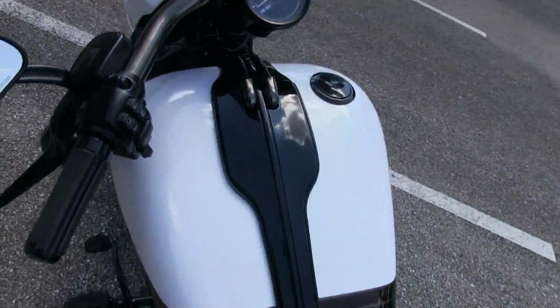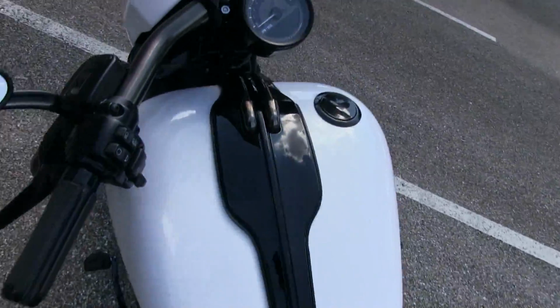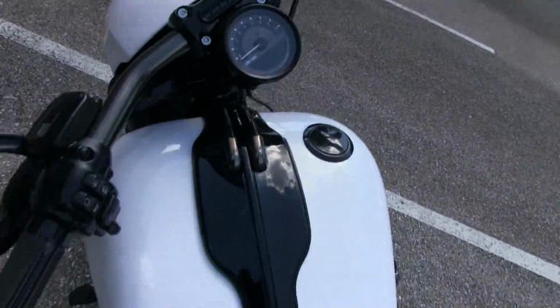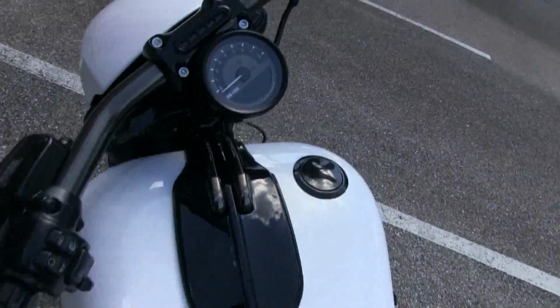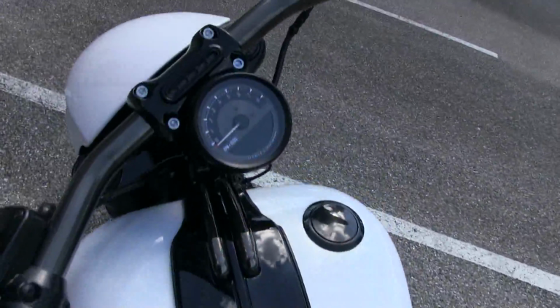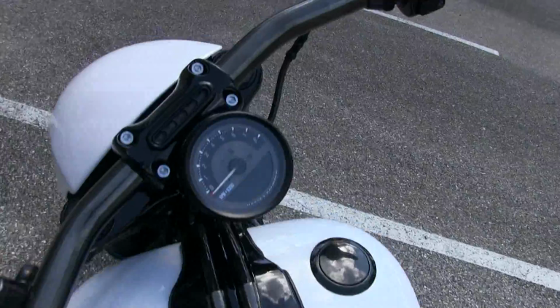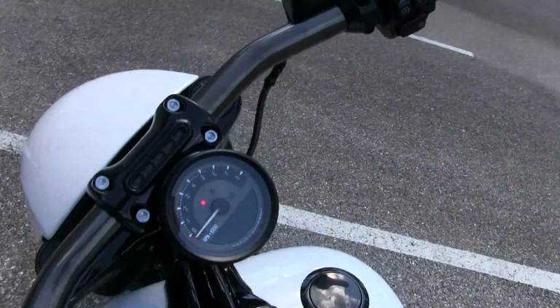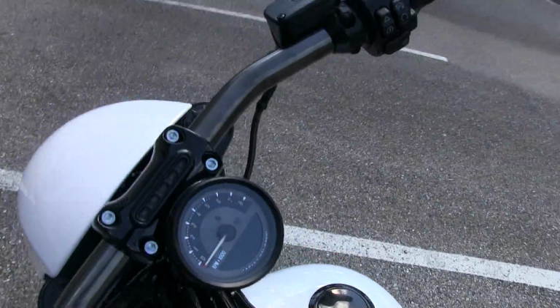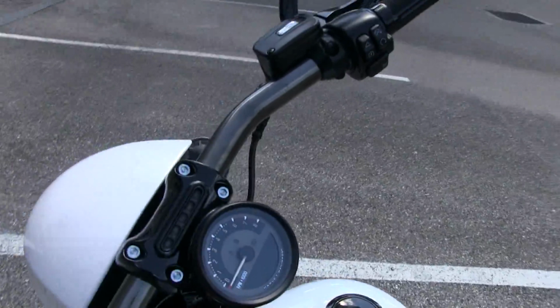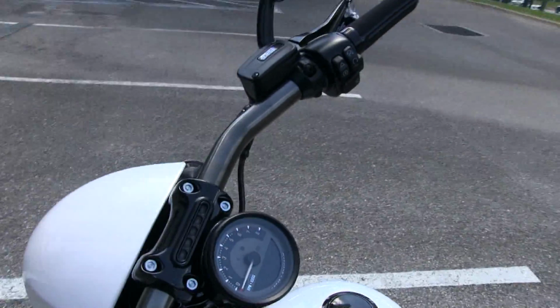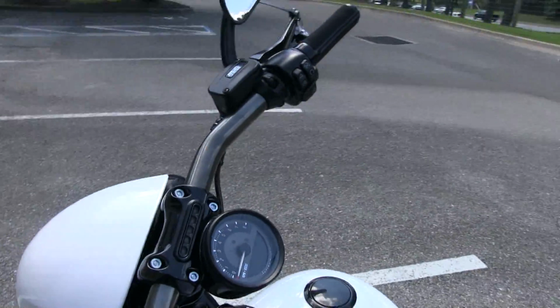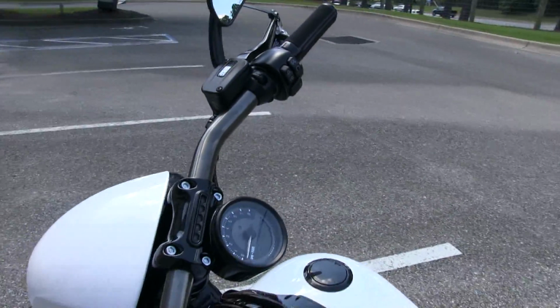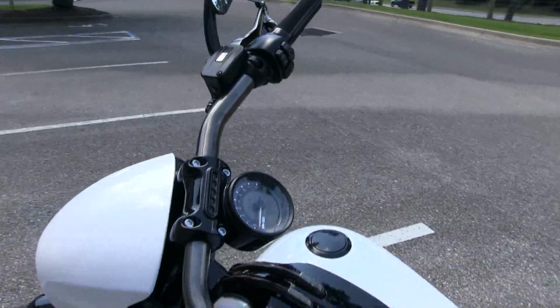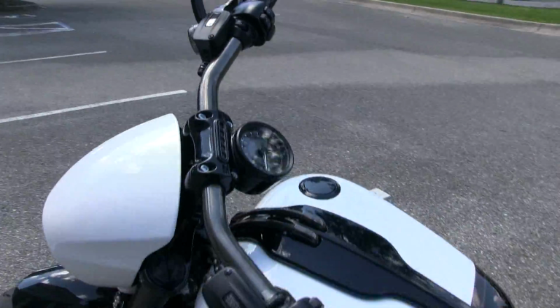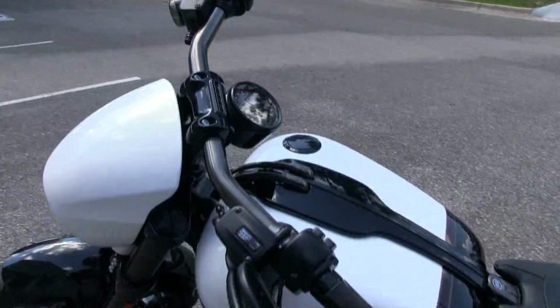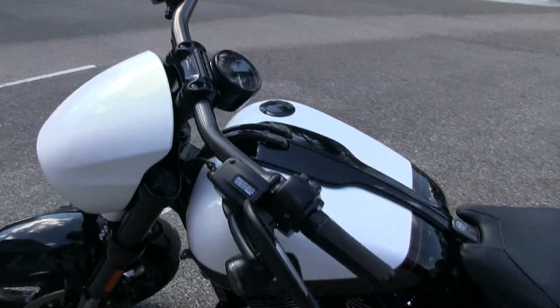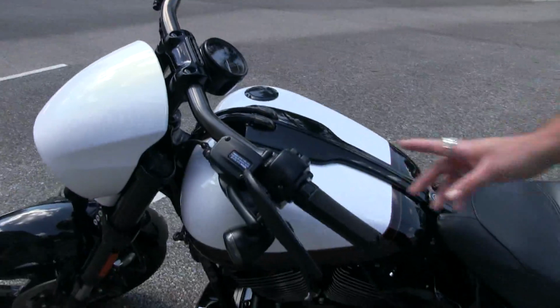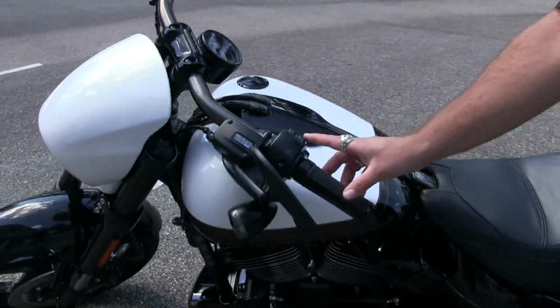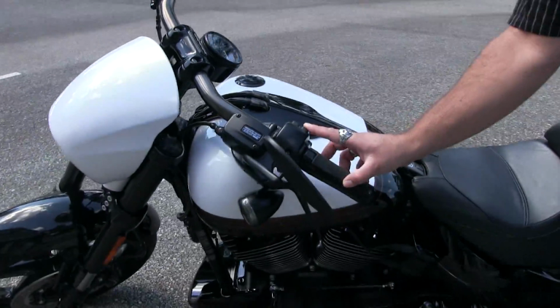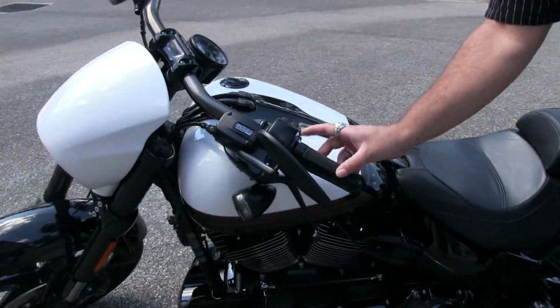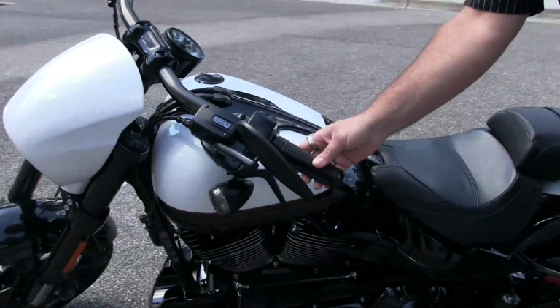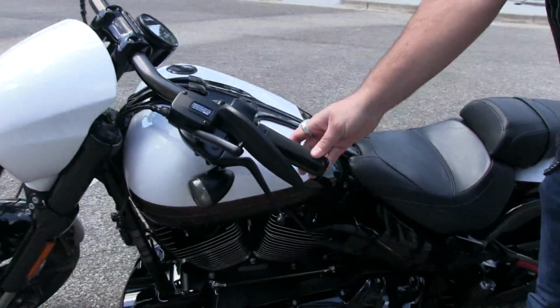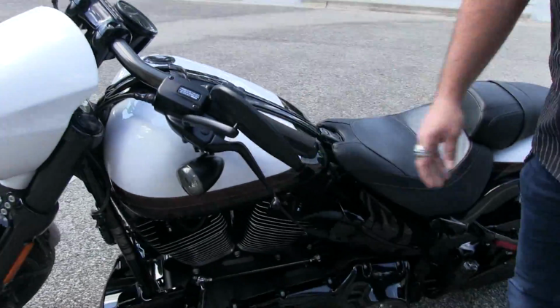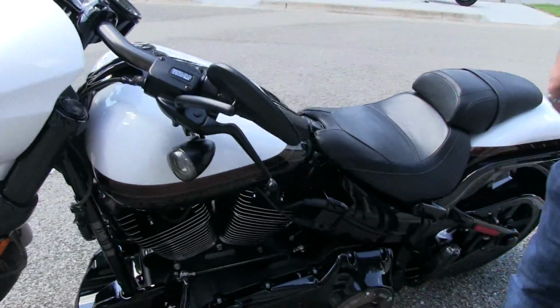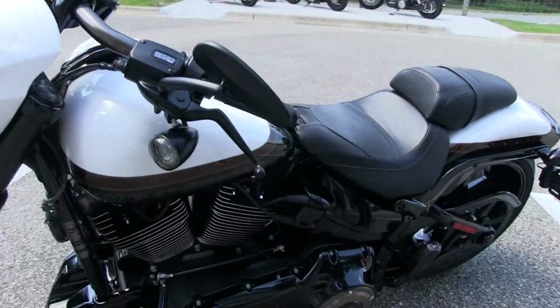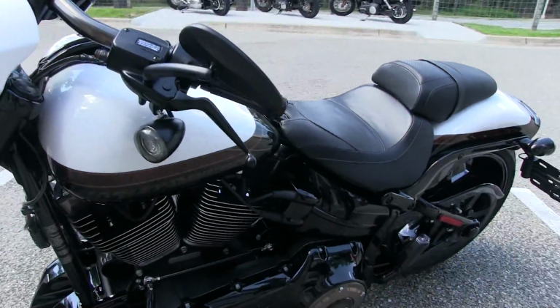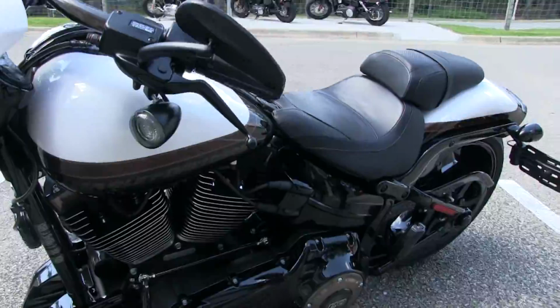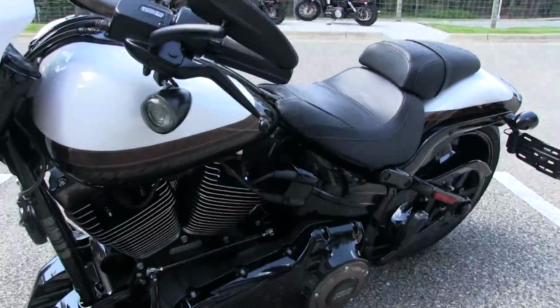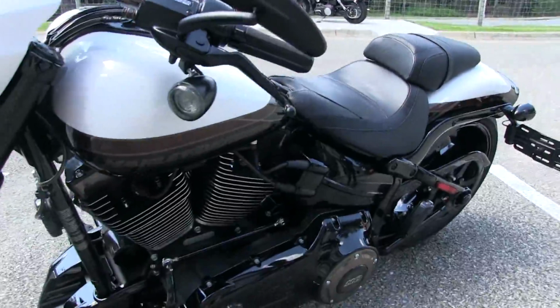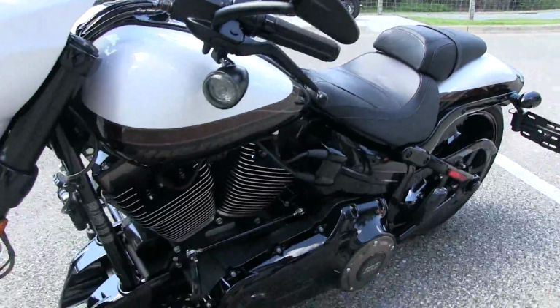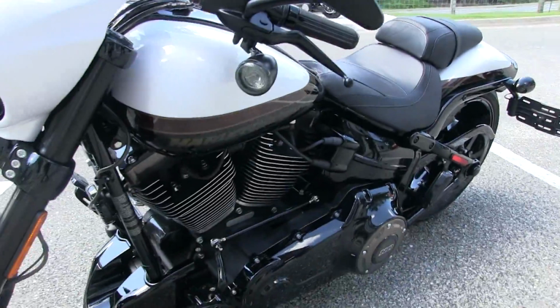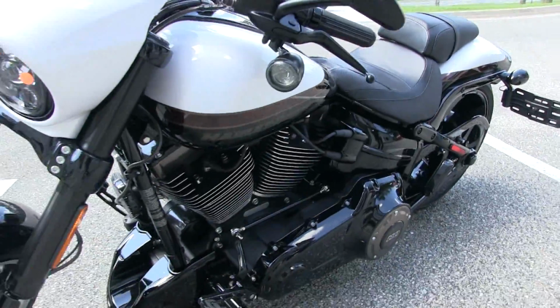This bike comes in with only 560 miles on this awesome one-owner bike.